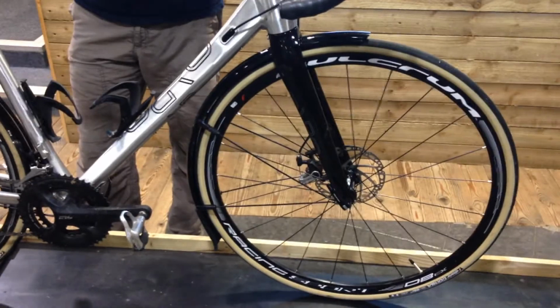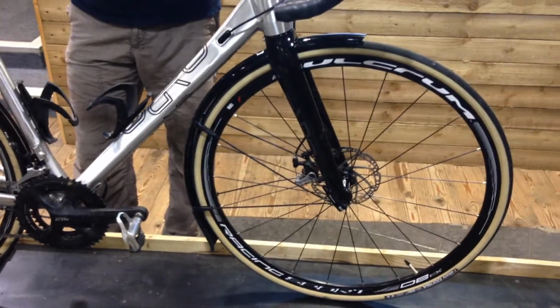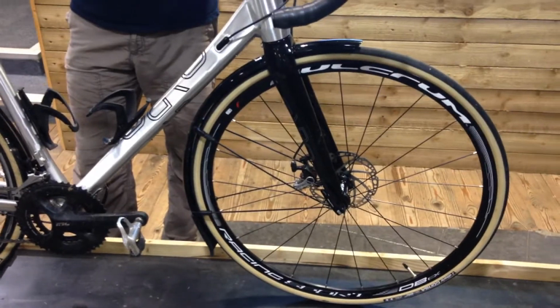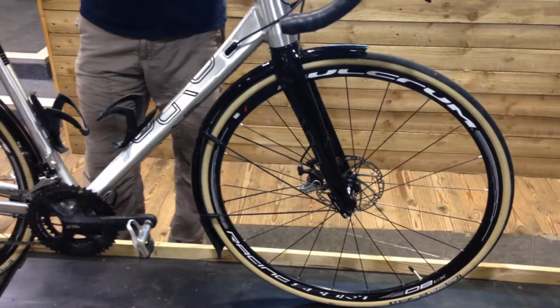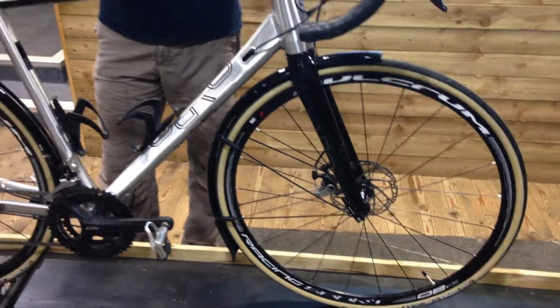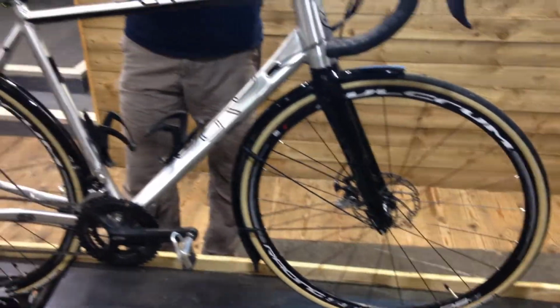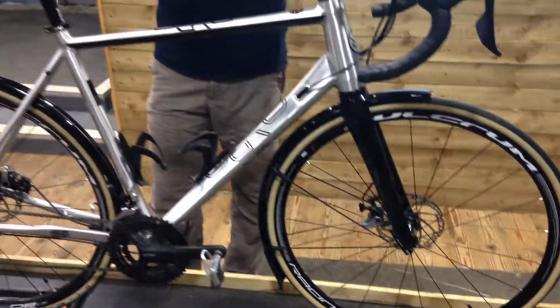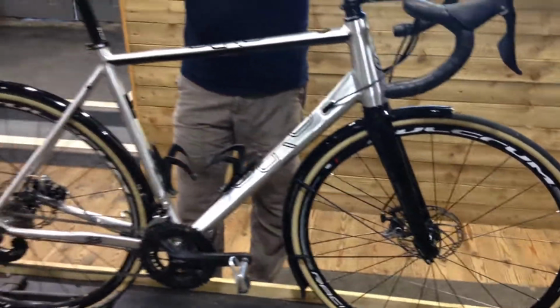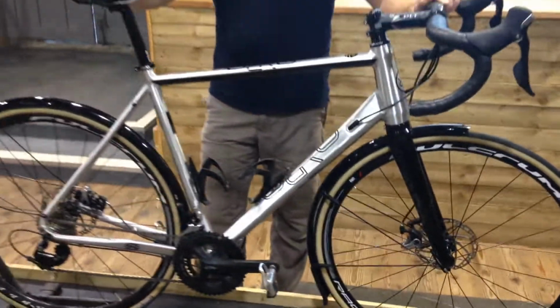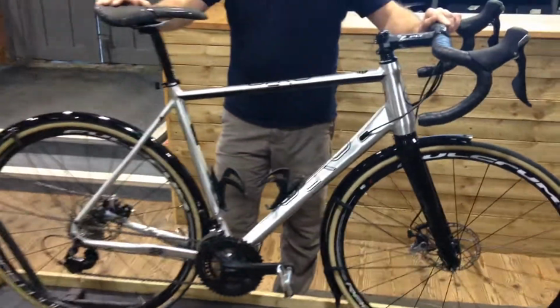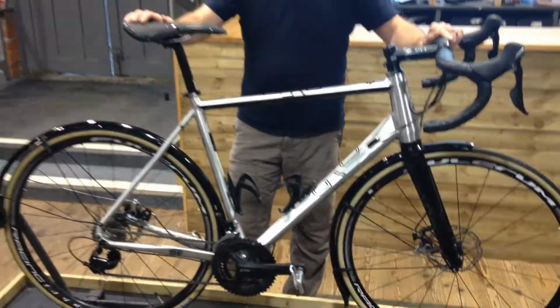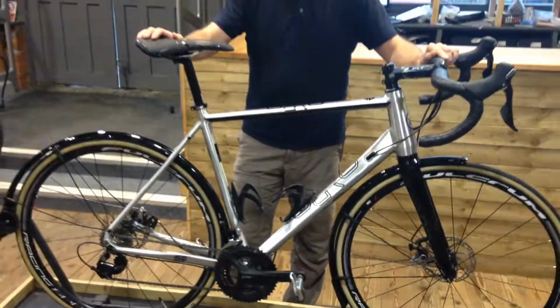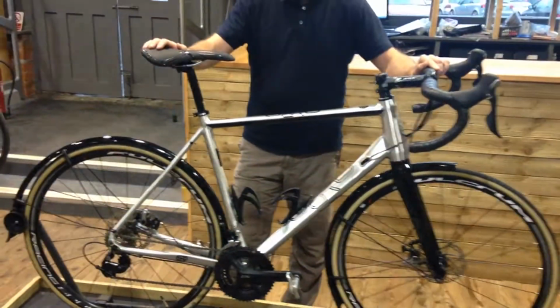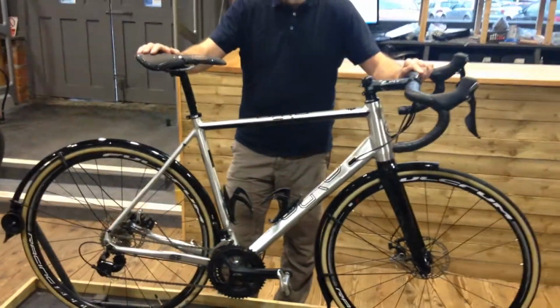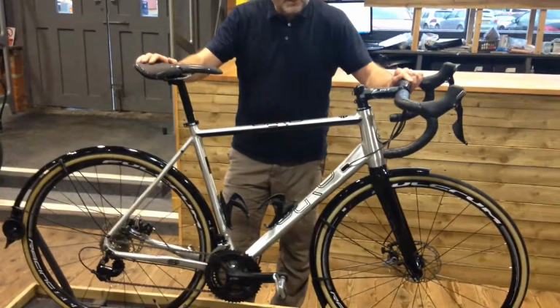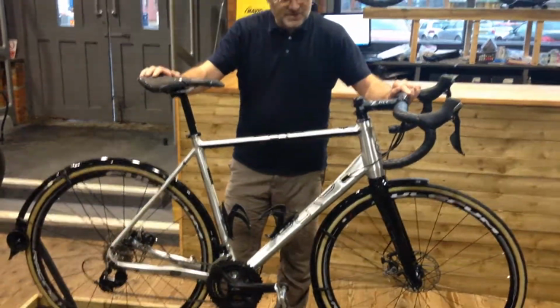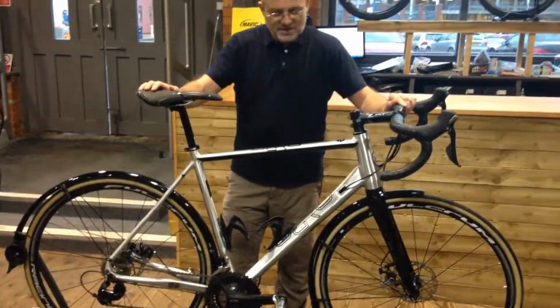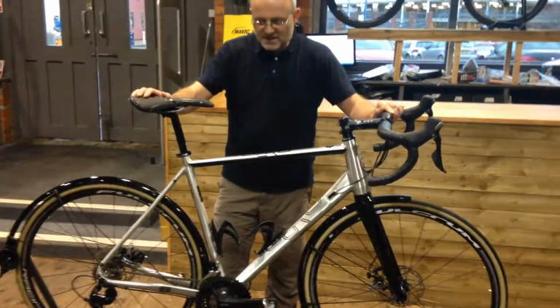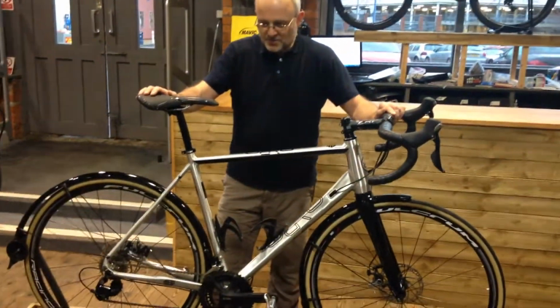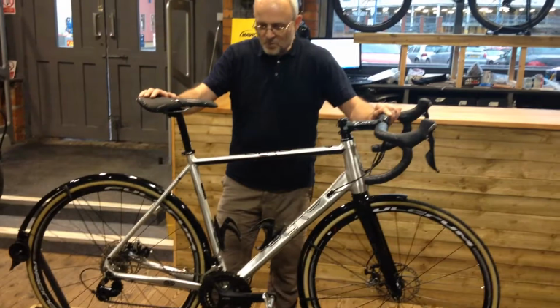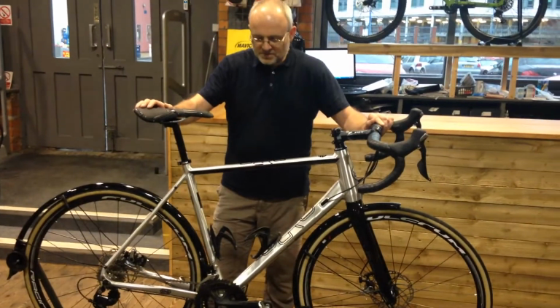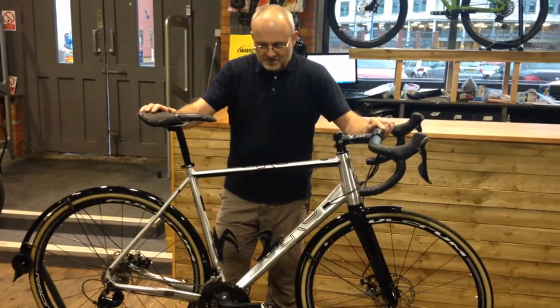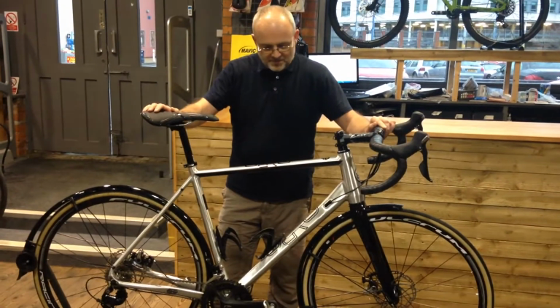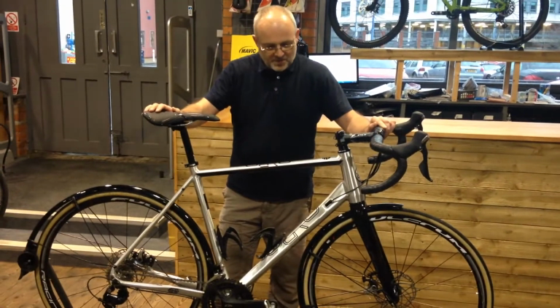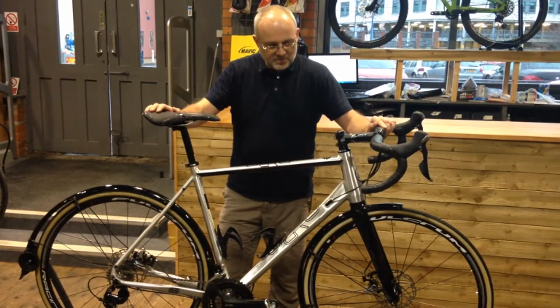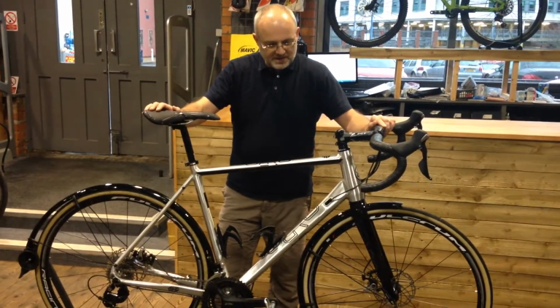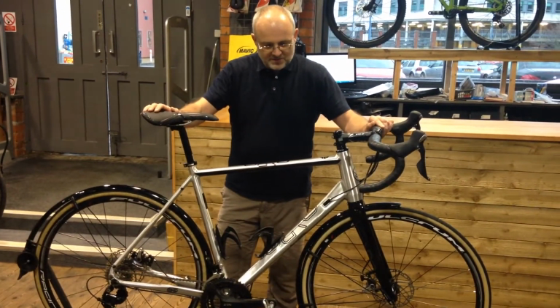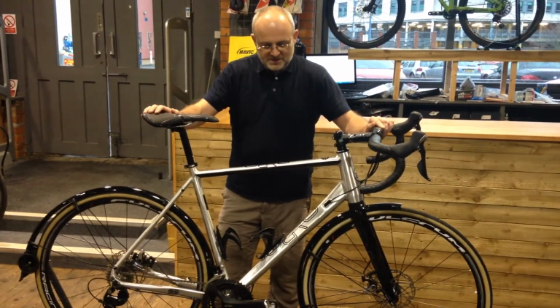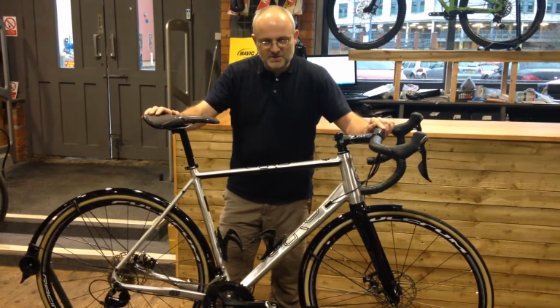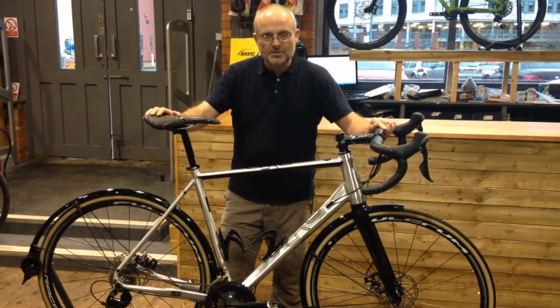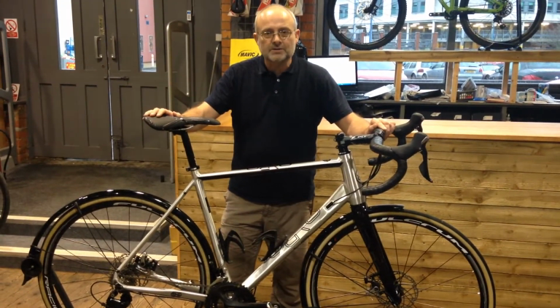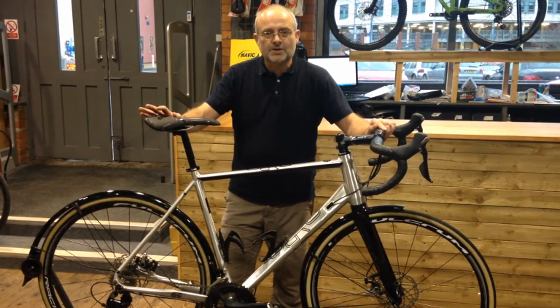All in all, even with the upgrades, £1,000 for what's going to be a phenomenal bike here at Peak Cyclesport, now in stock.